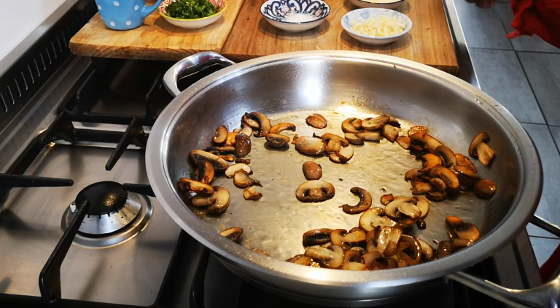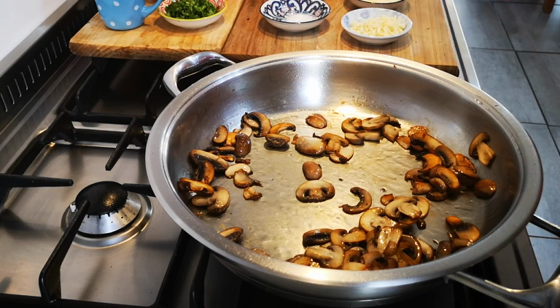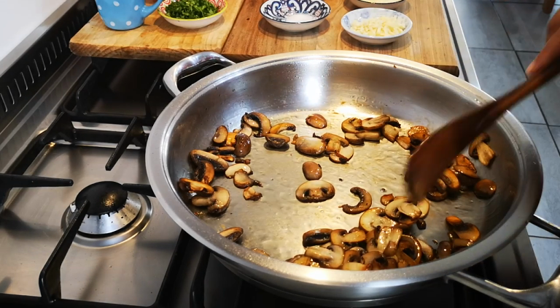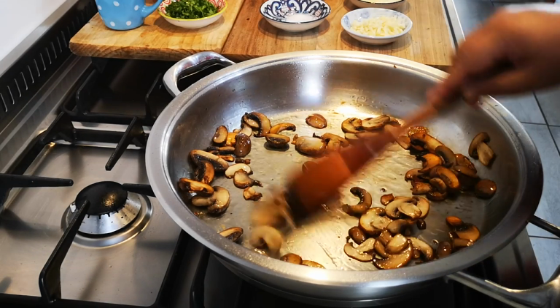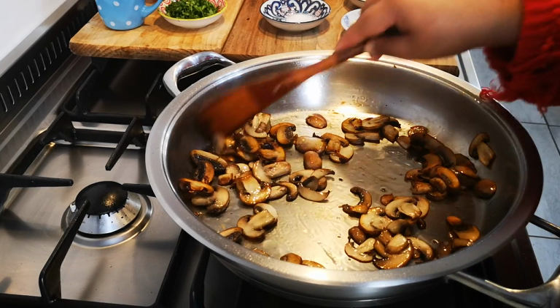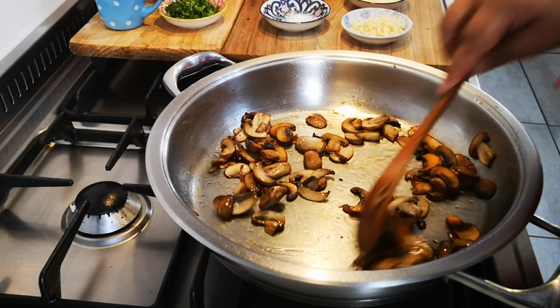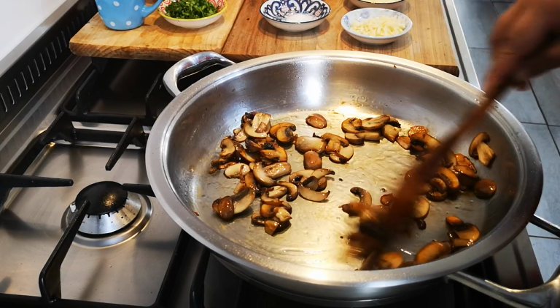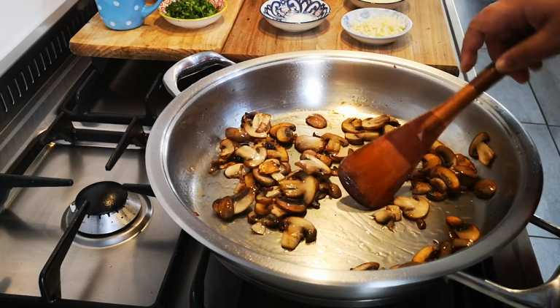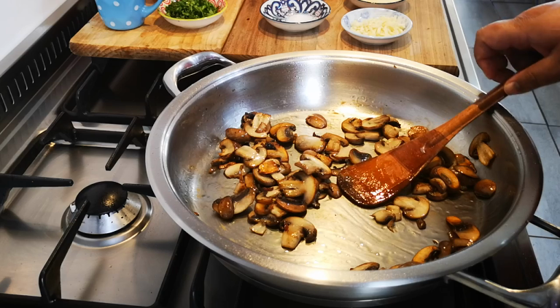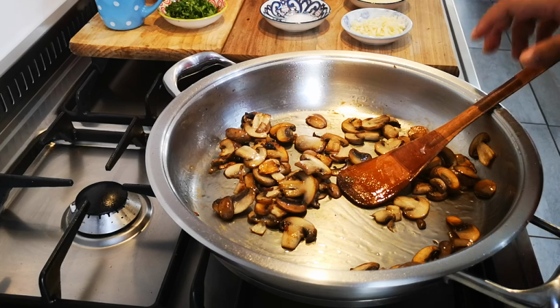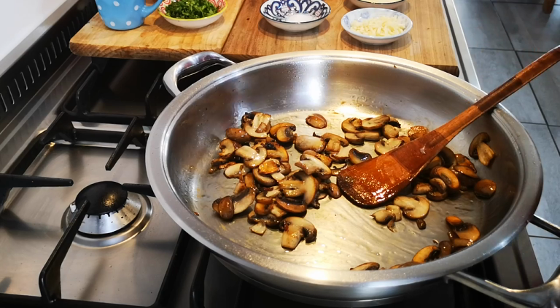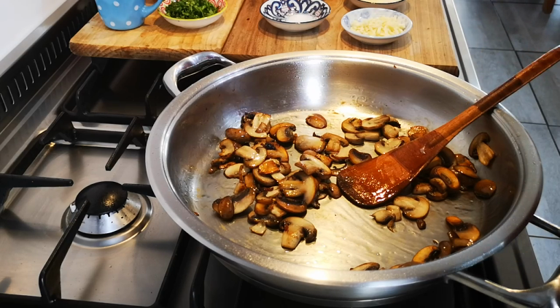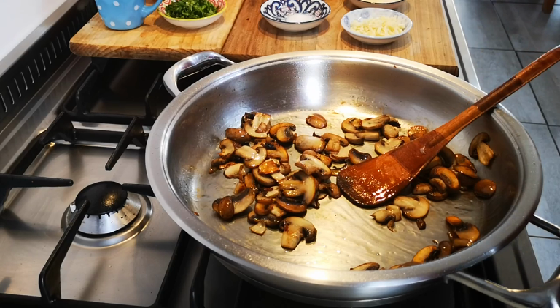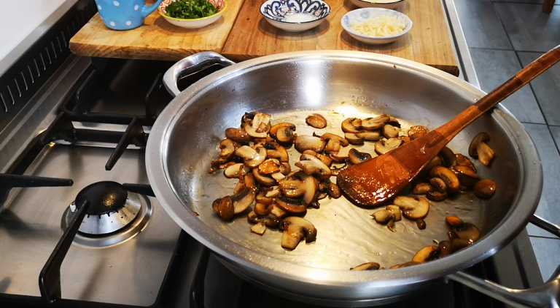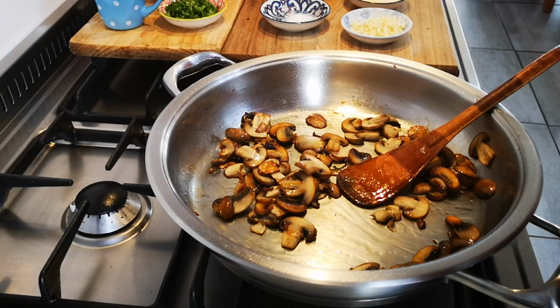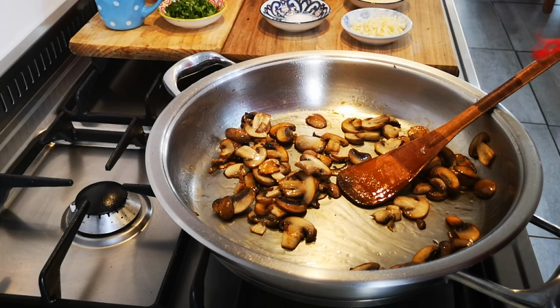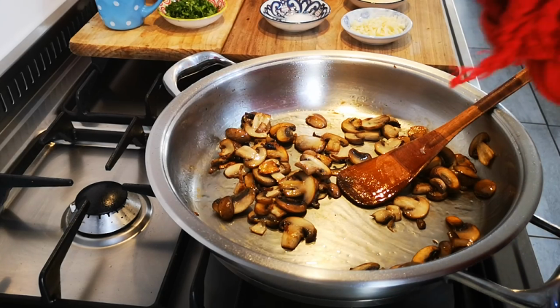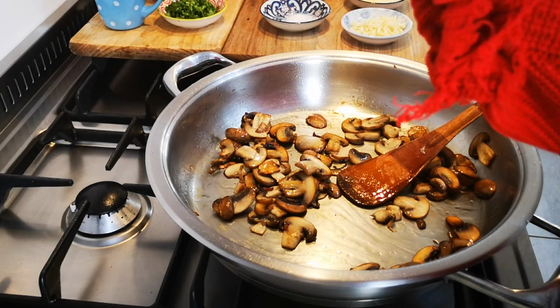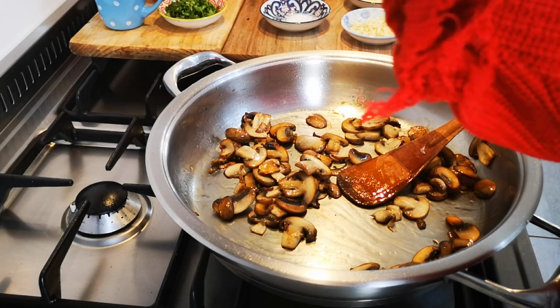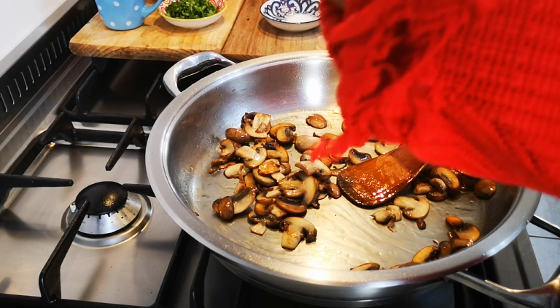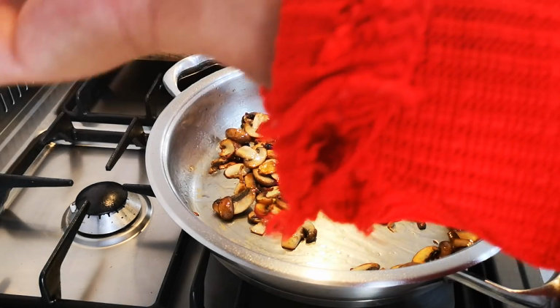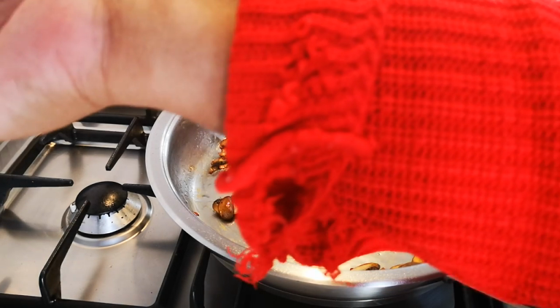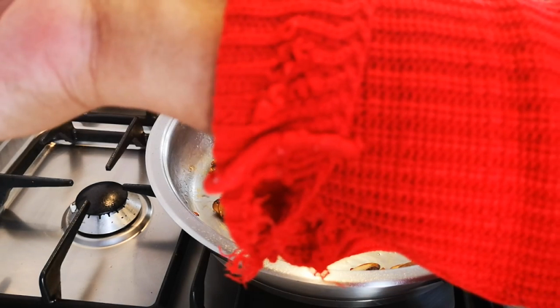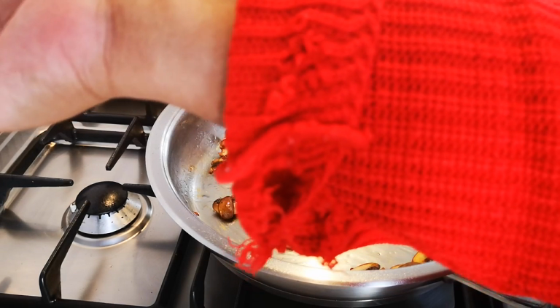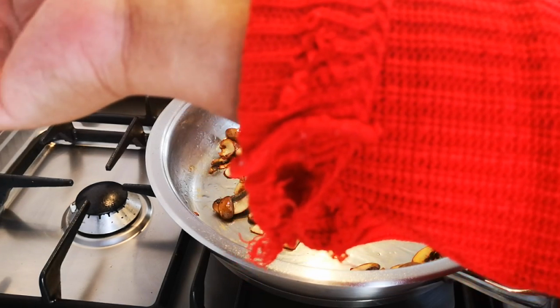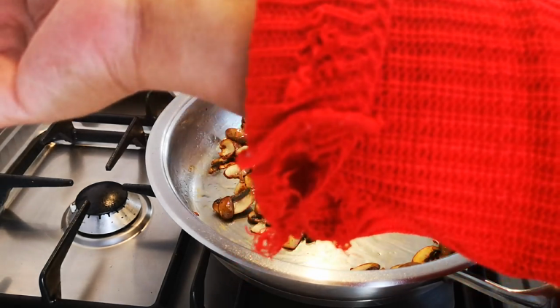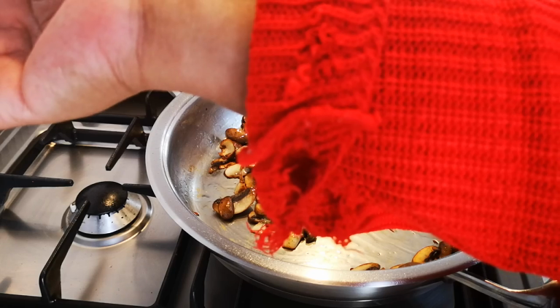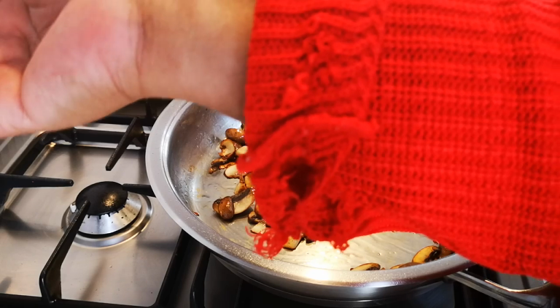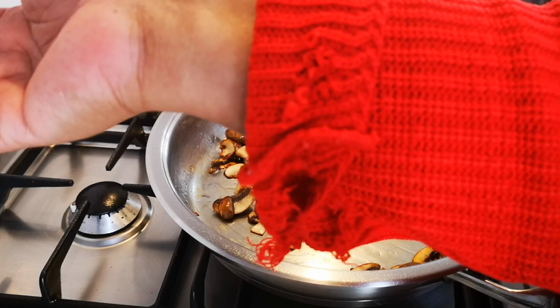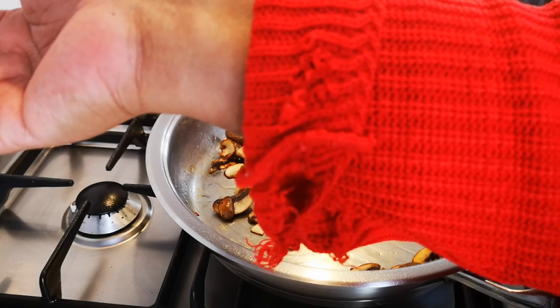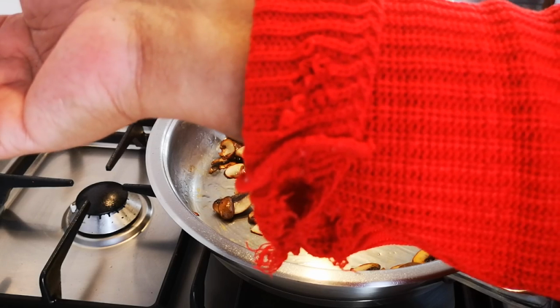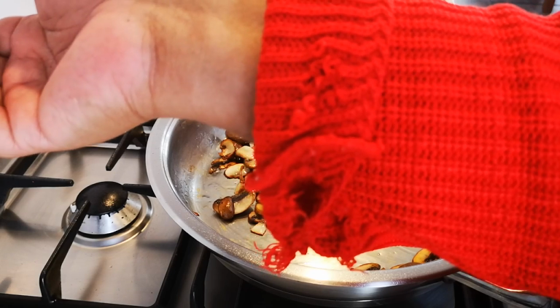Okay, so the mushrooms have a nice color now.